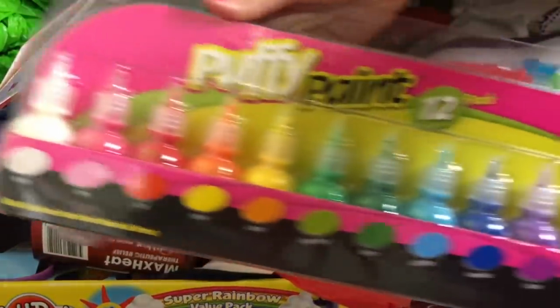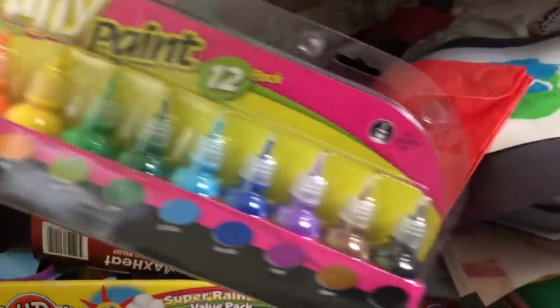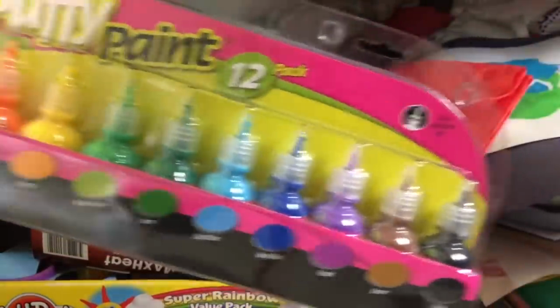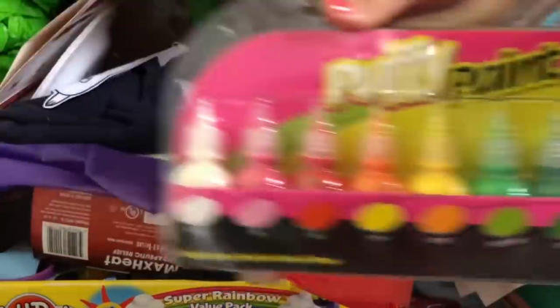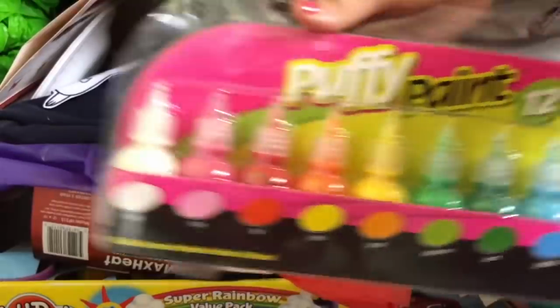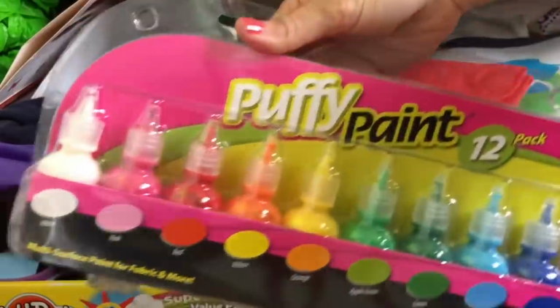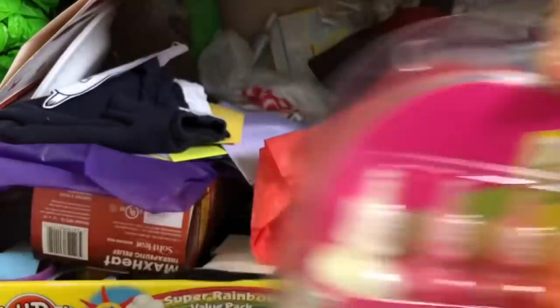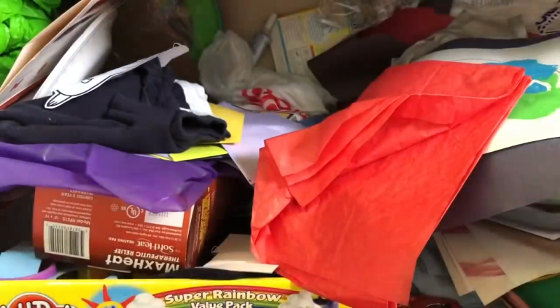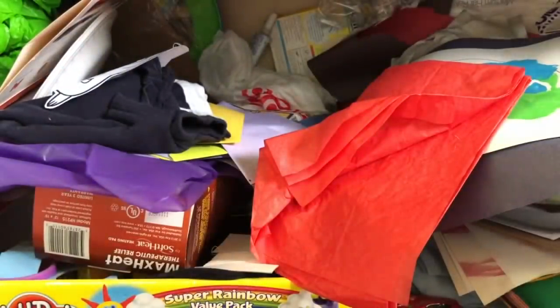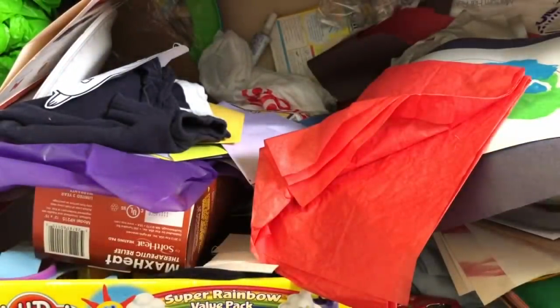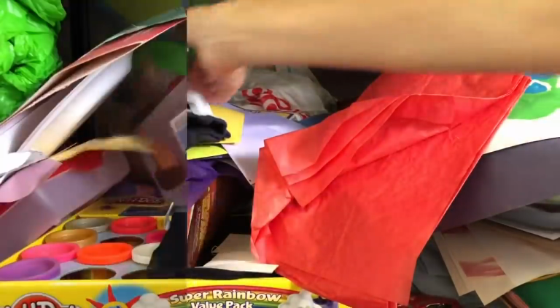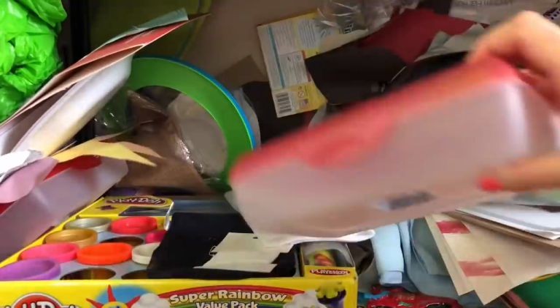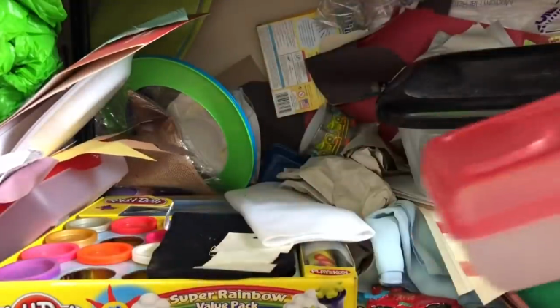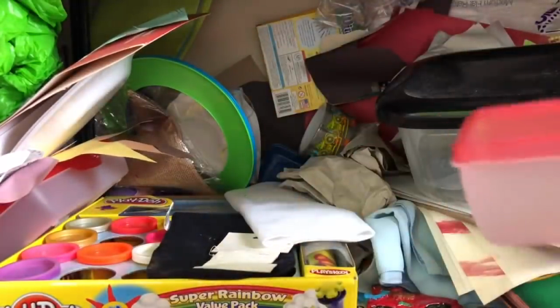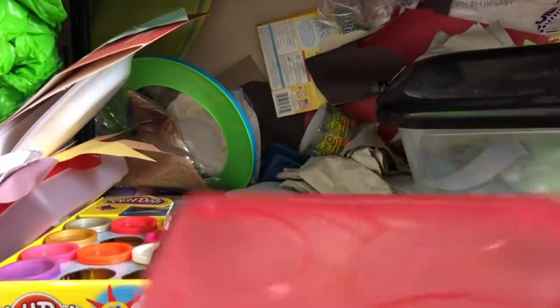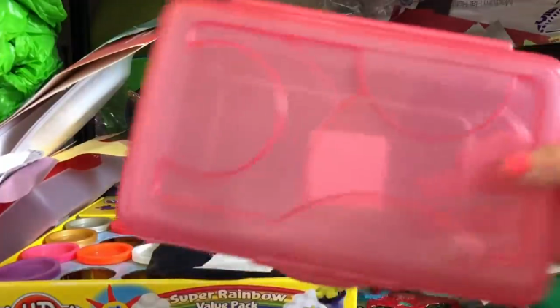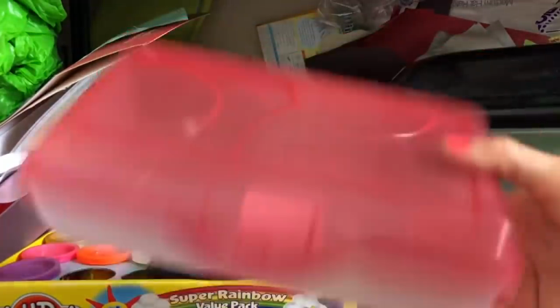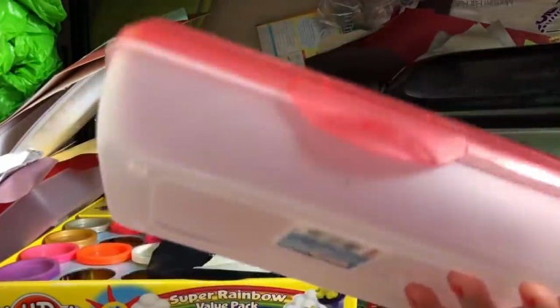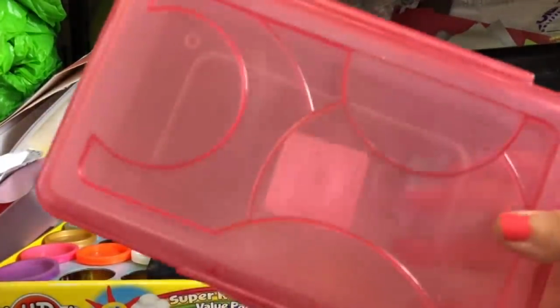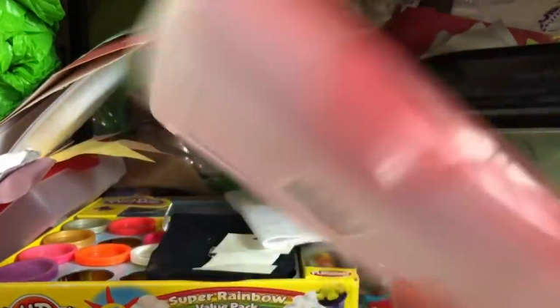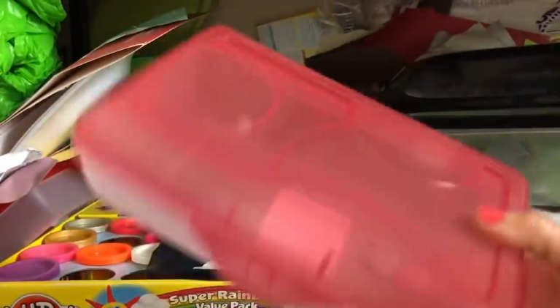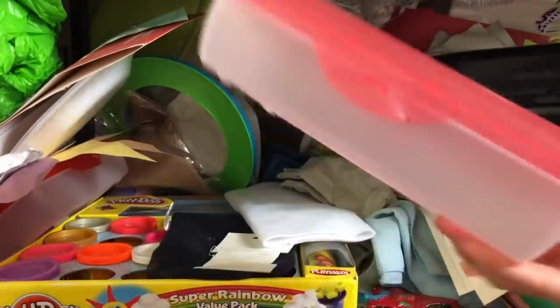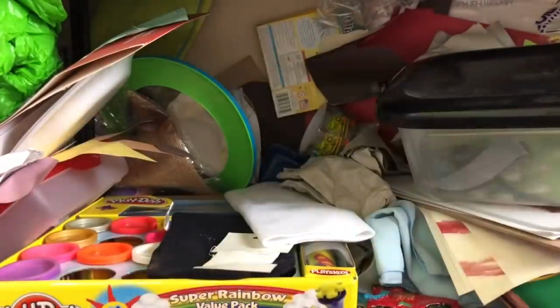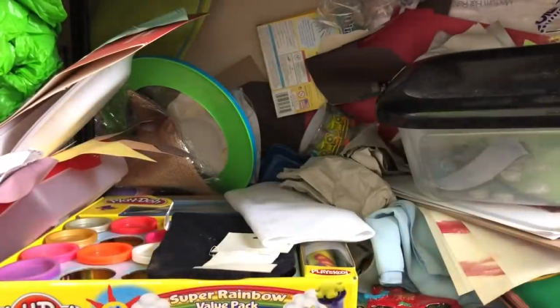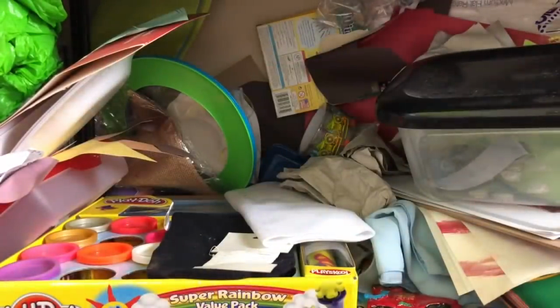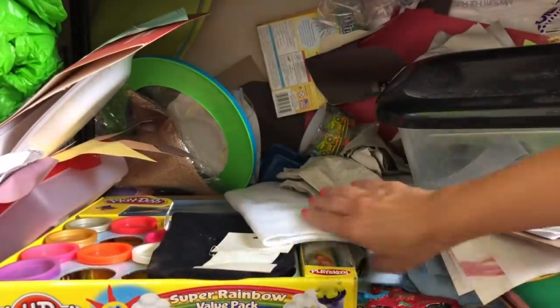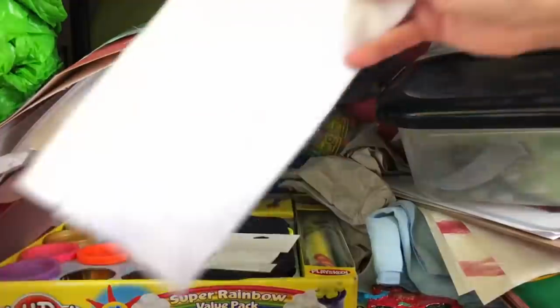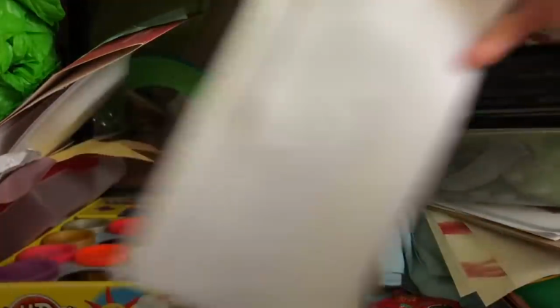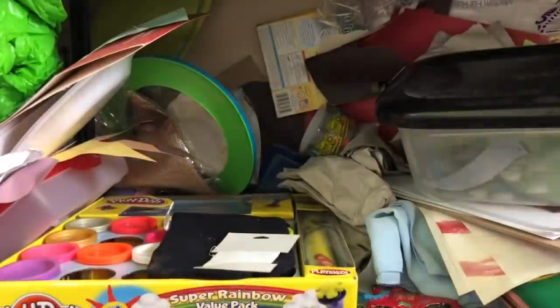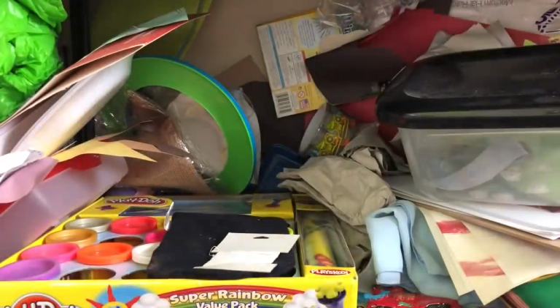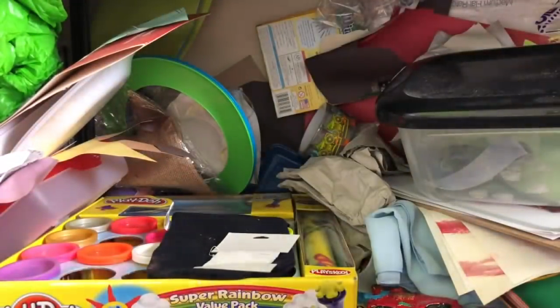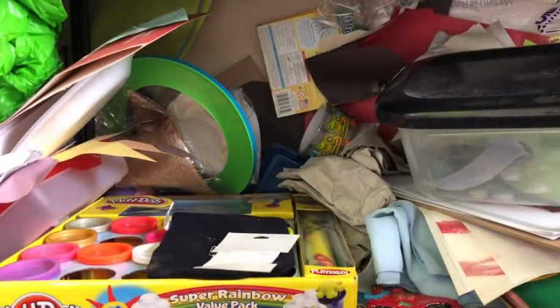Let's just start pulling stuff out. Brand new puffy paint - let's put that right in the craft bin. An organizer, a school organizer - we'll put that with school stuff. And this is a felt craft bin.